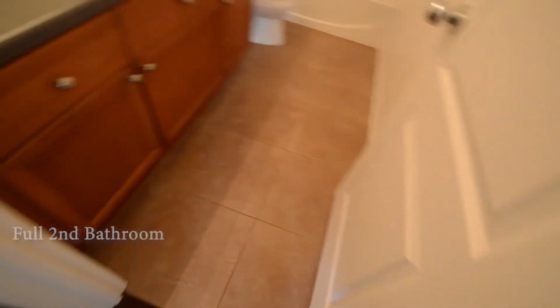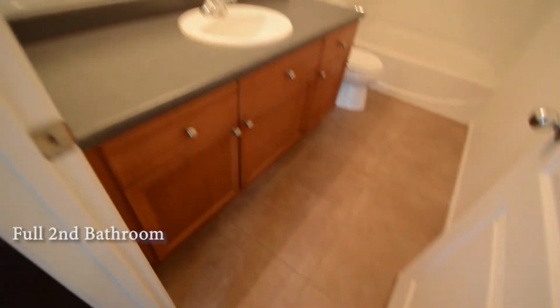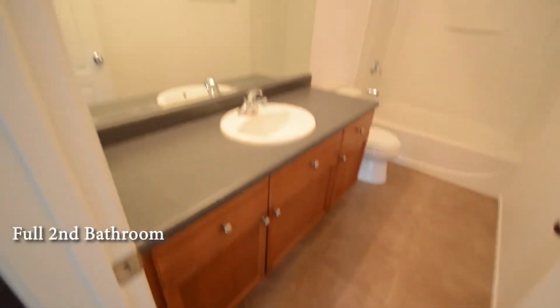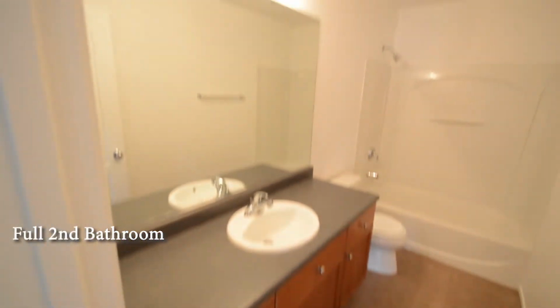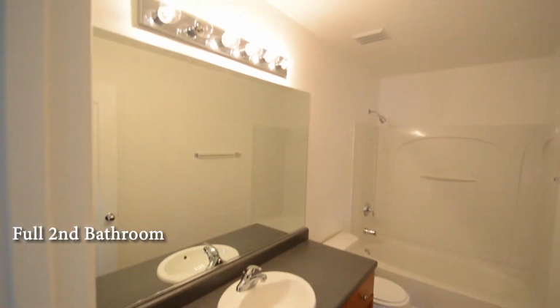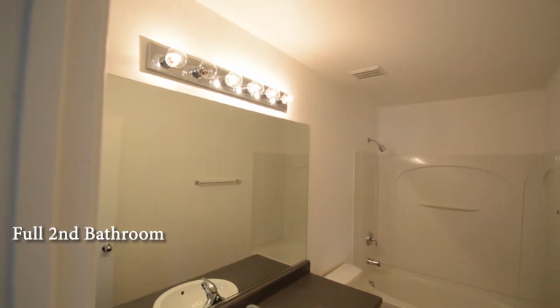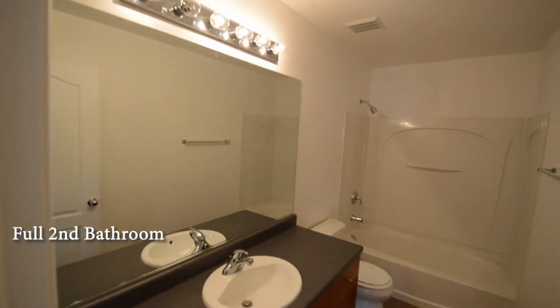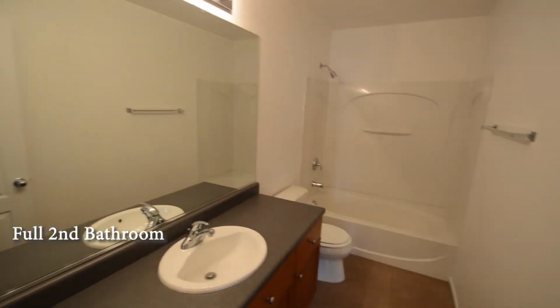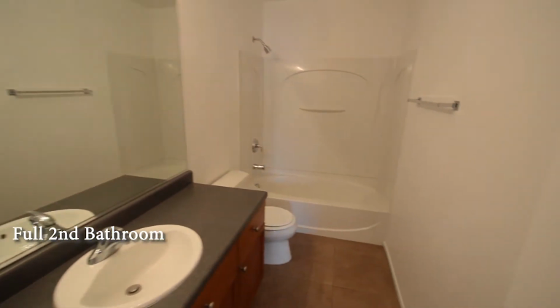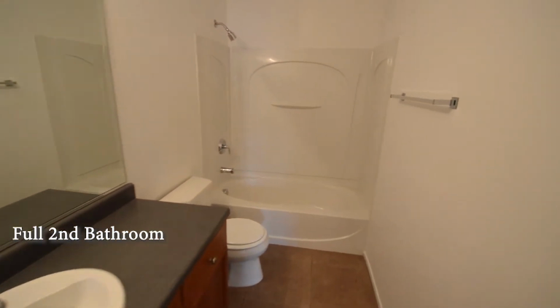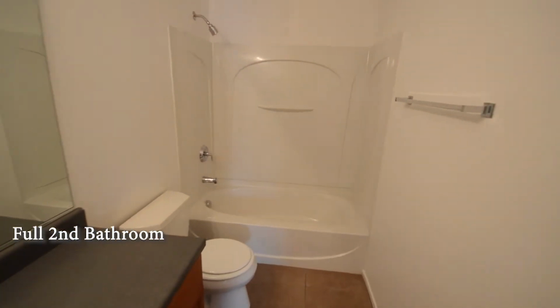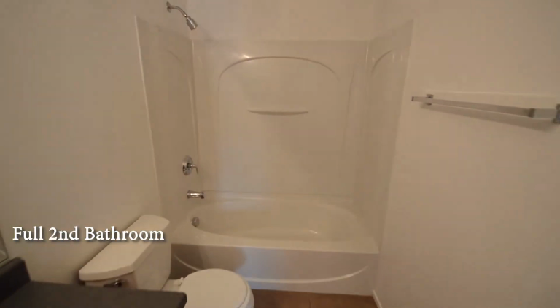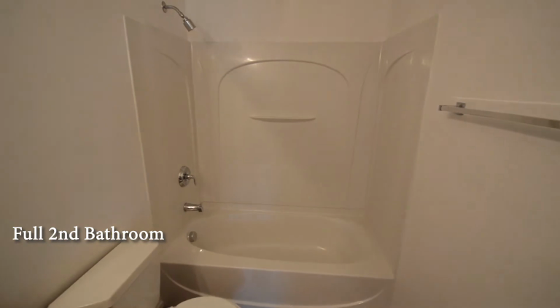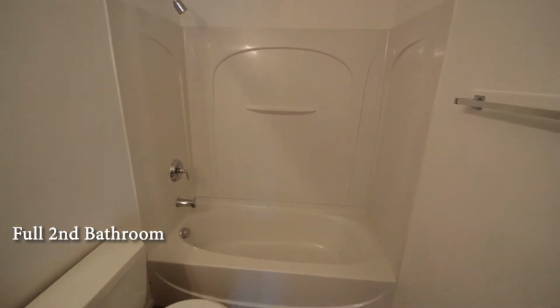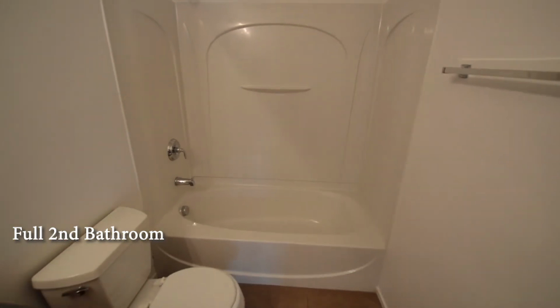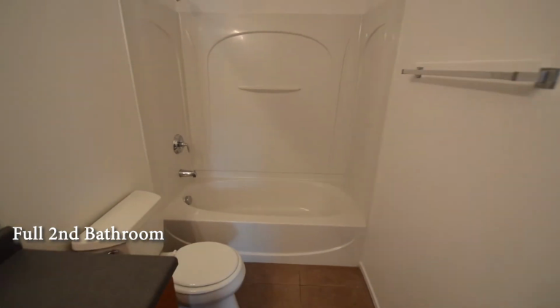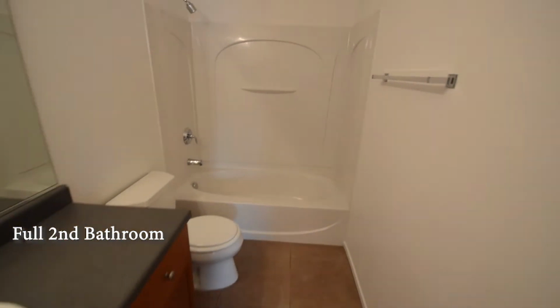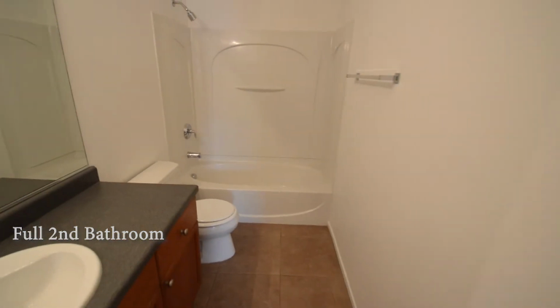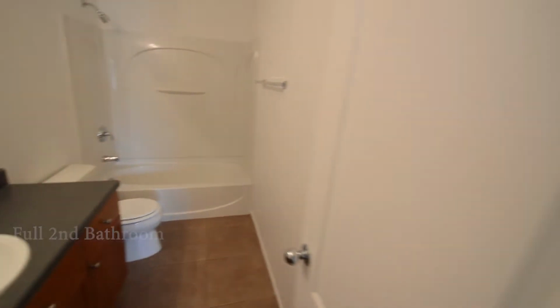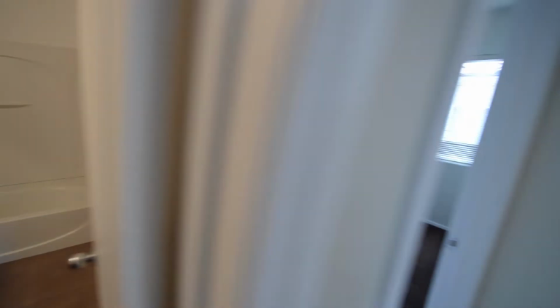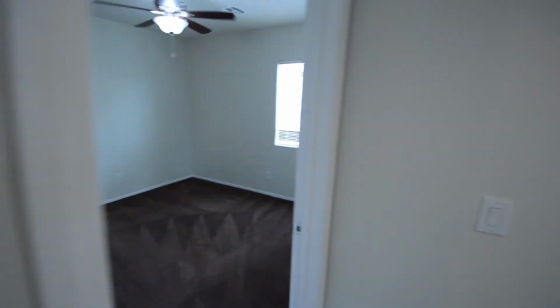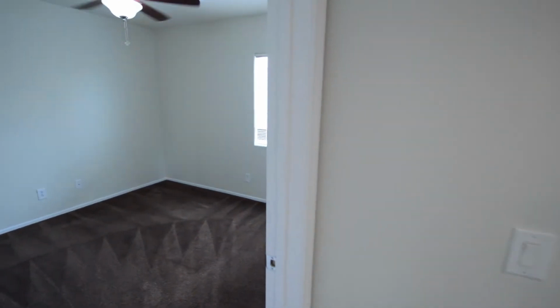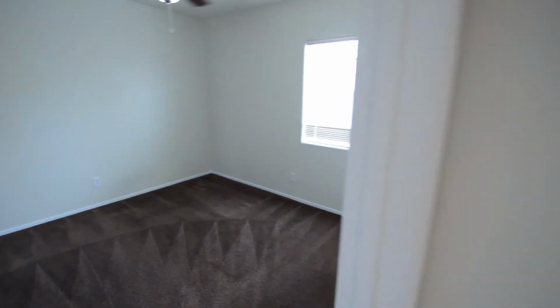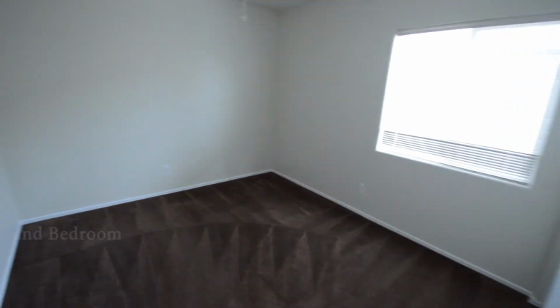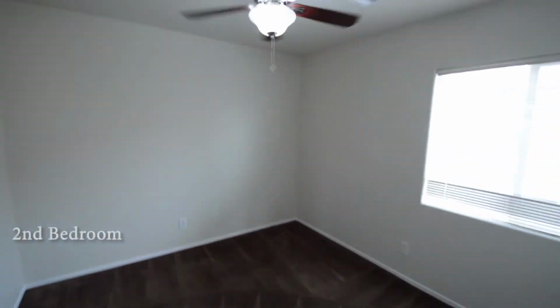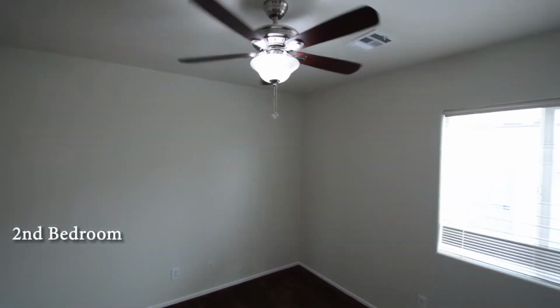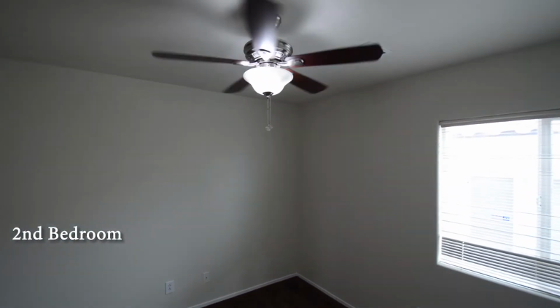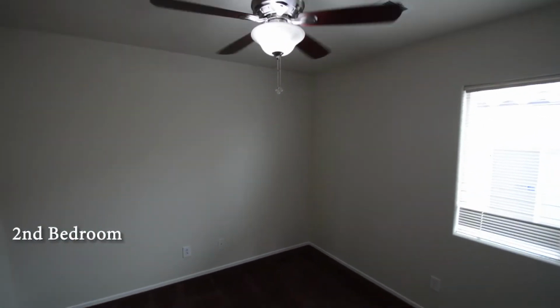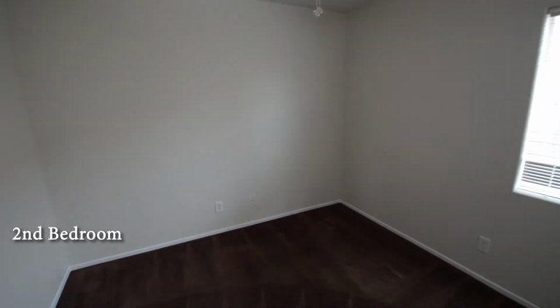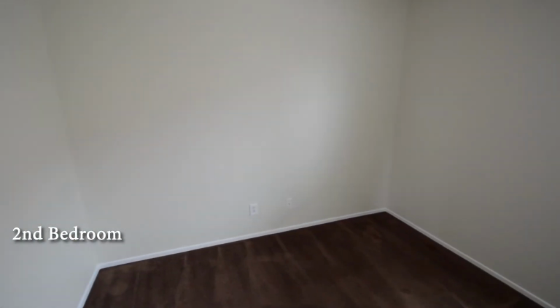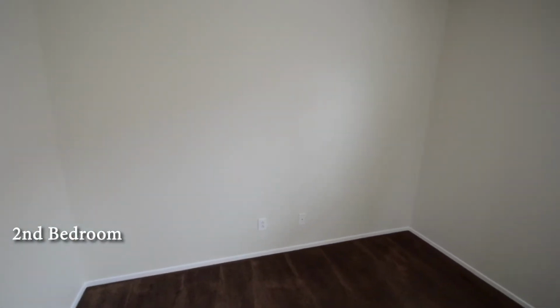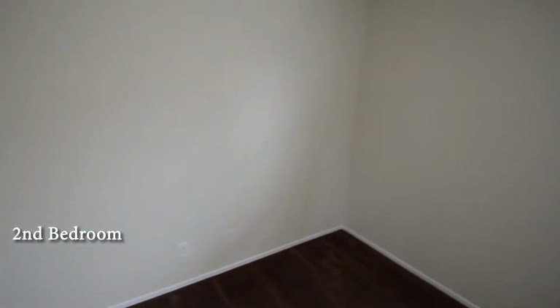The full second bathroom has a tub-shower combo. The second, third and fourth bedrooms have window blinds and a ceiling fan with light.